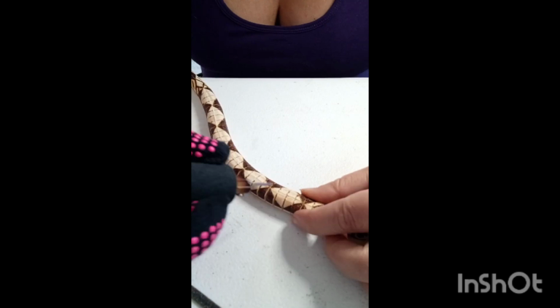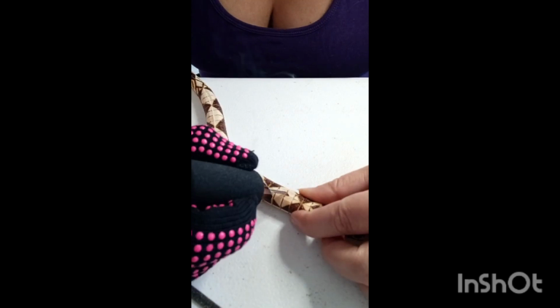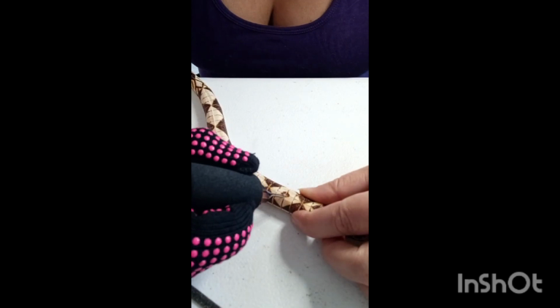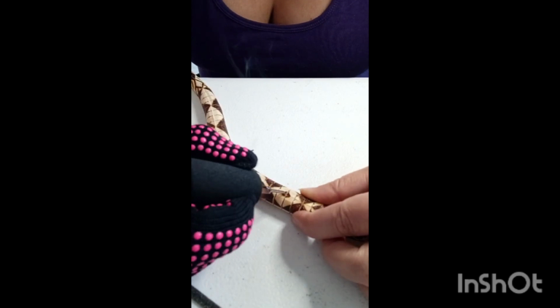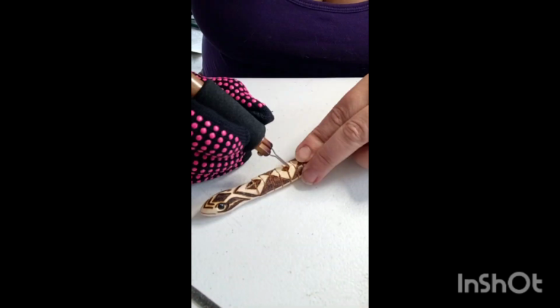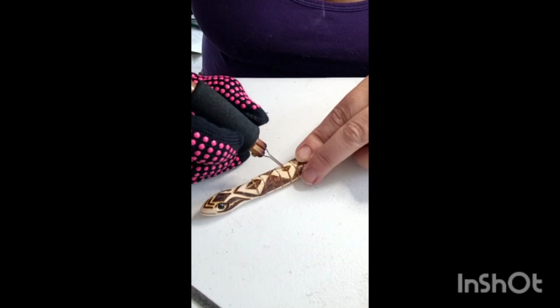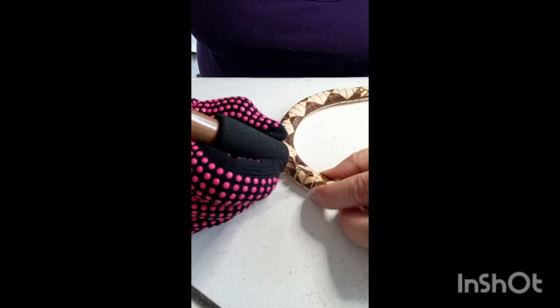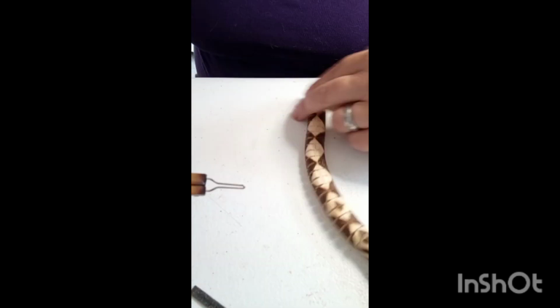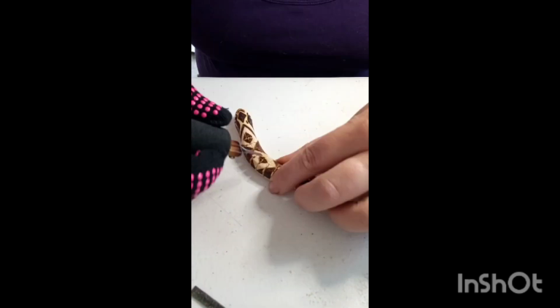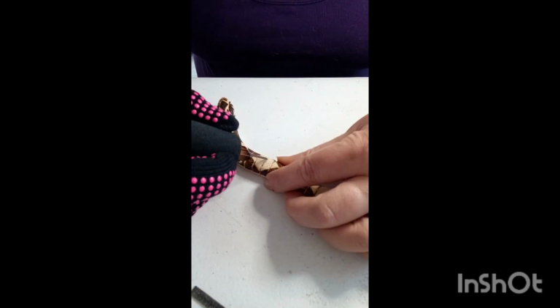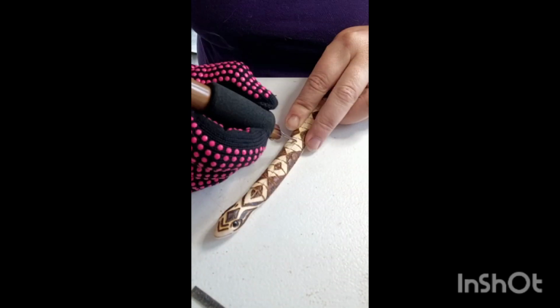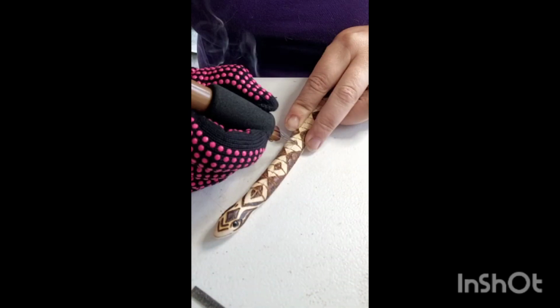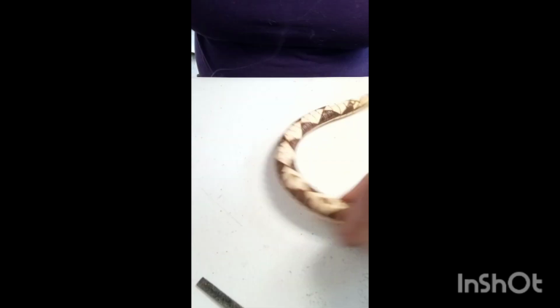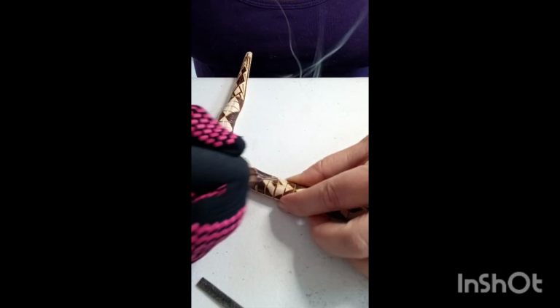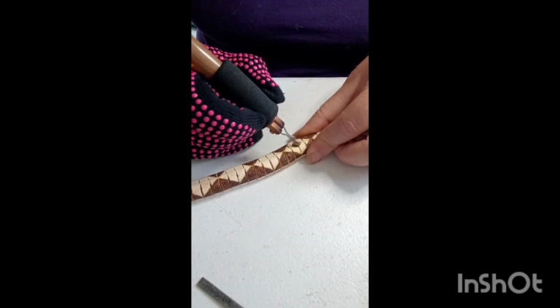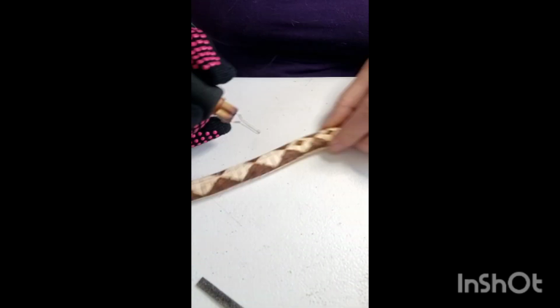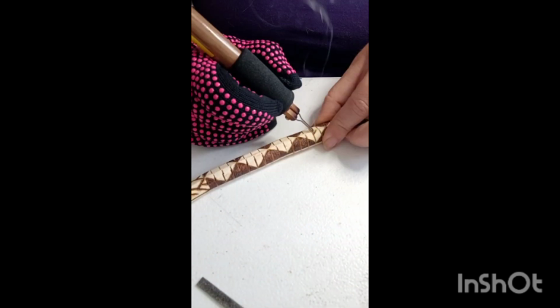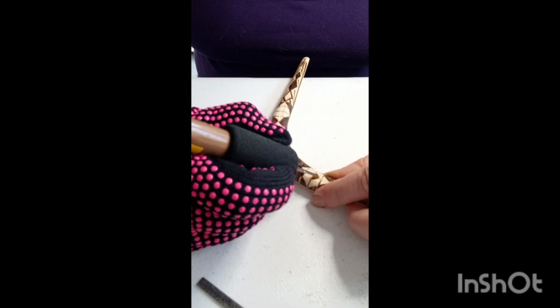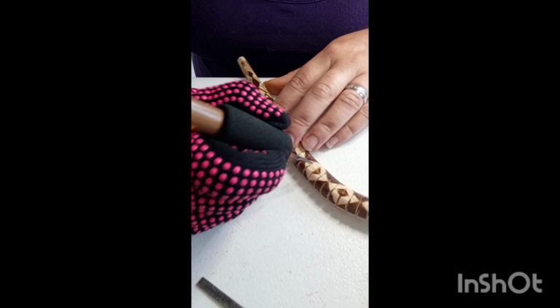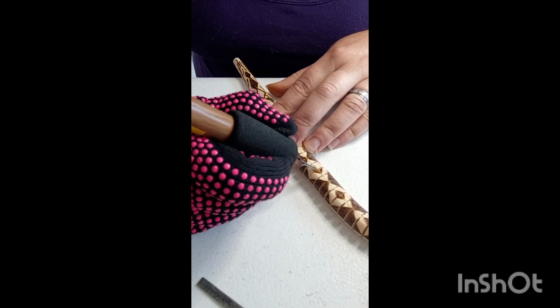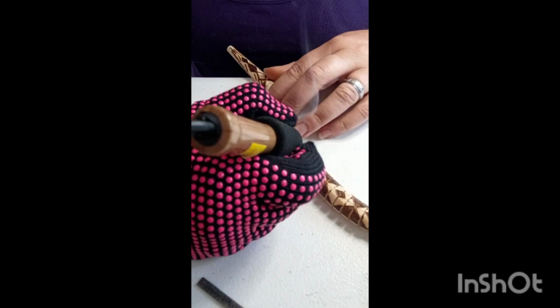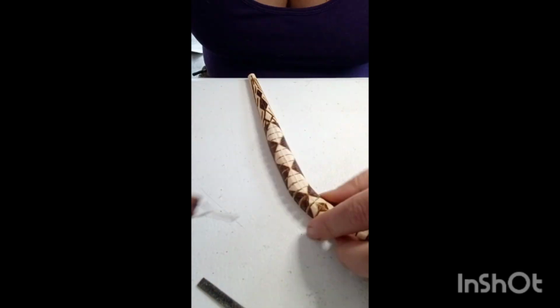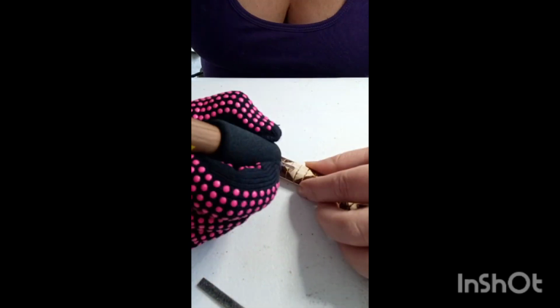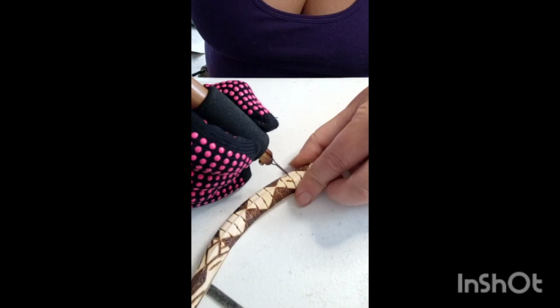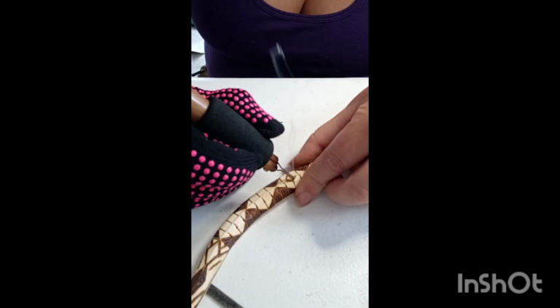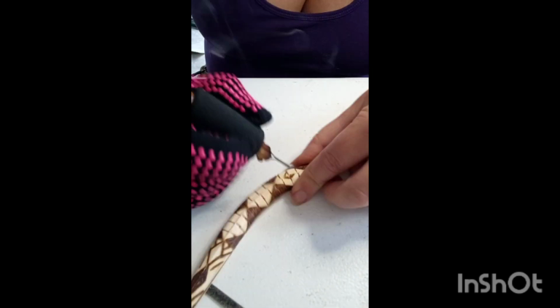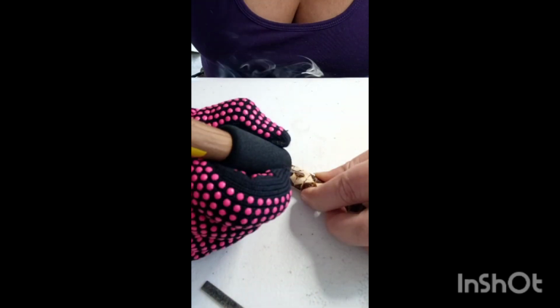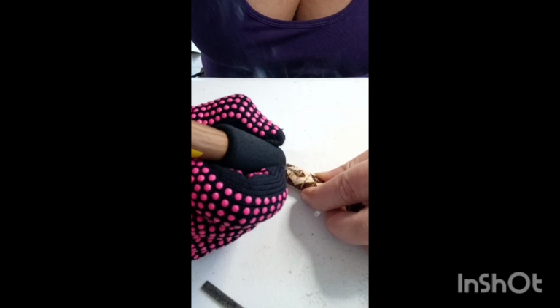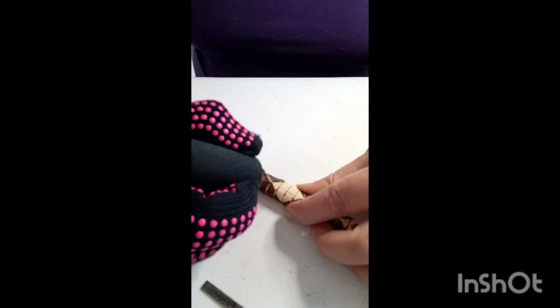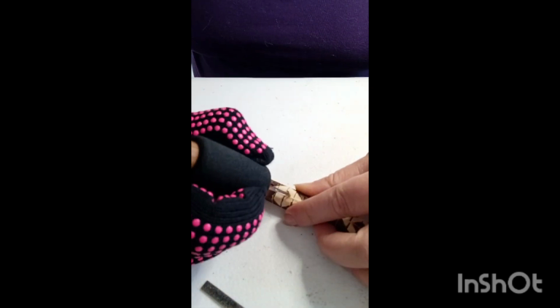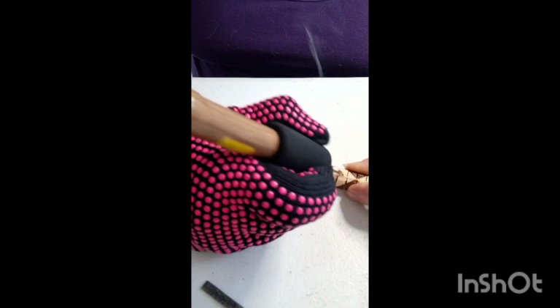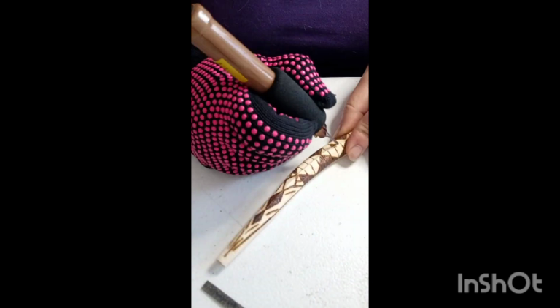I don't know what I'm going to do for the belly of the snake, but I think this little masked snakey is pretty cute.